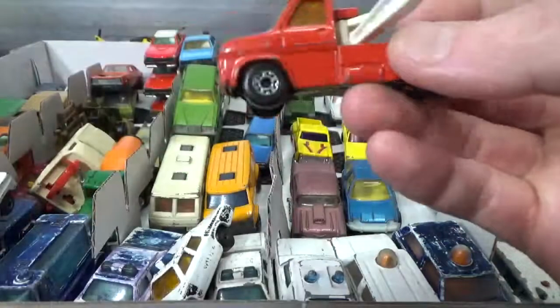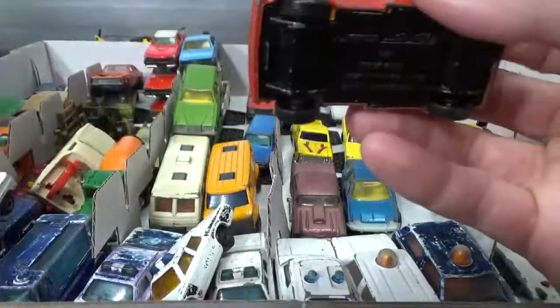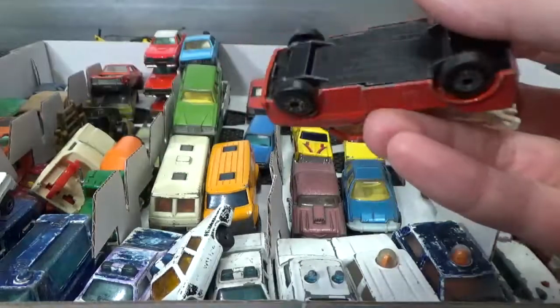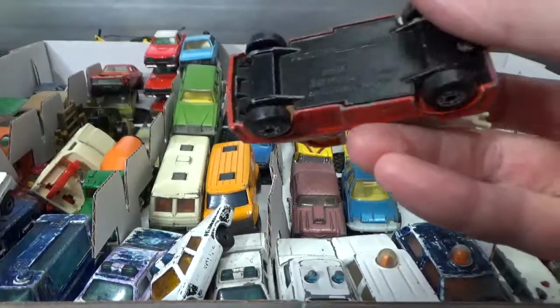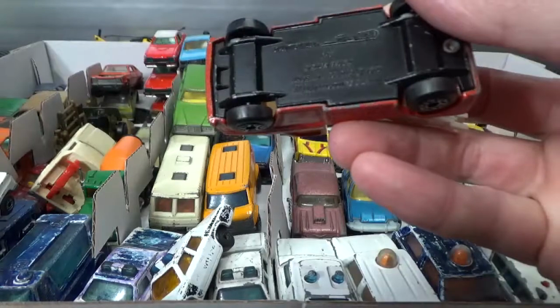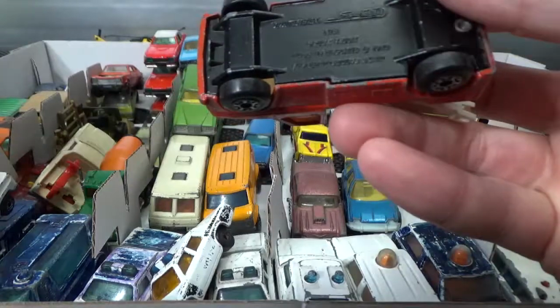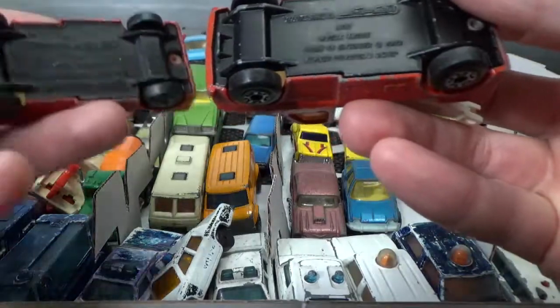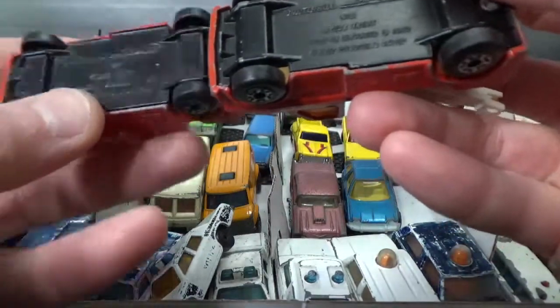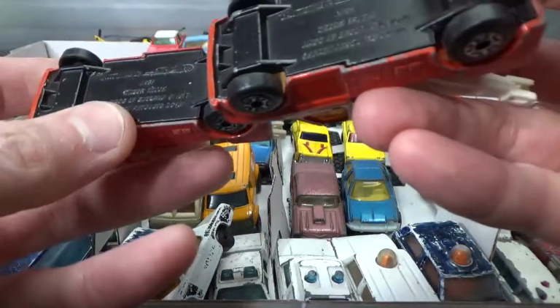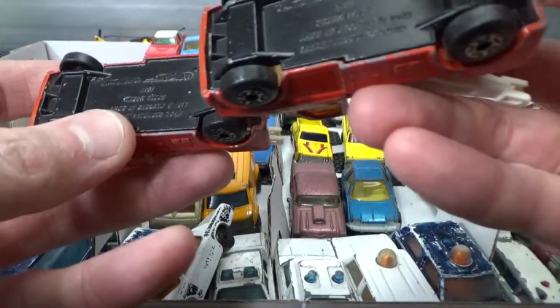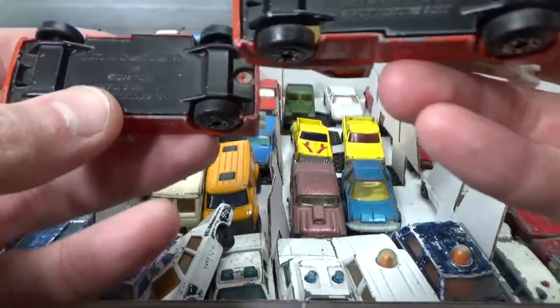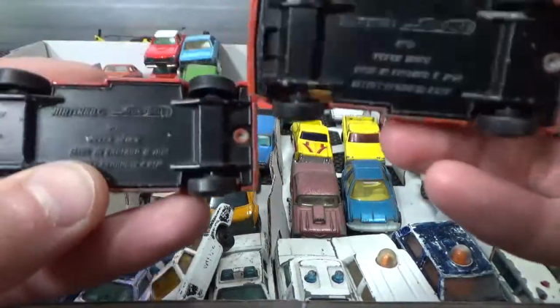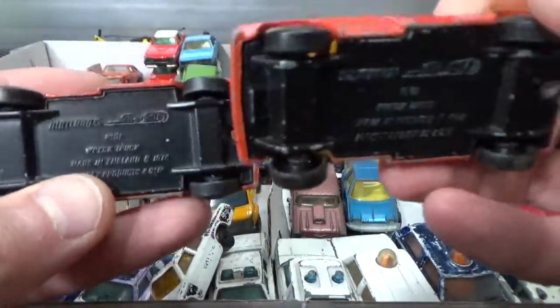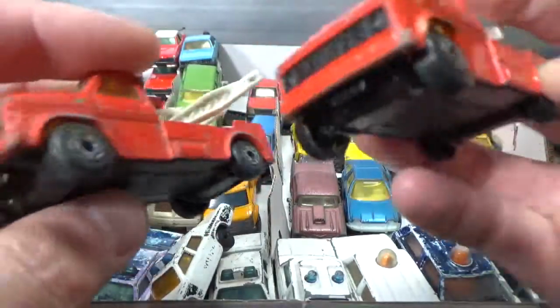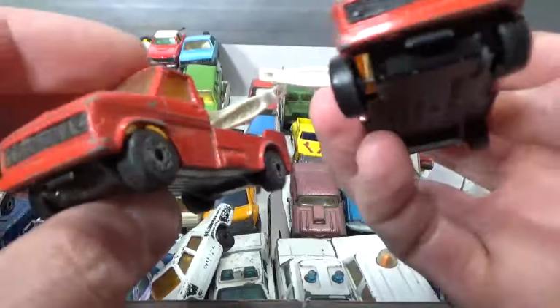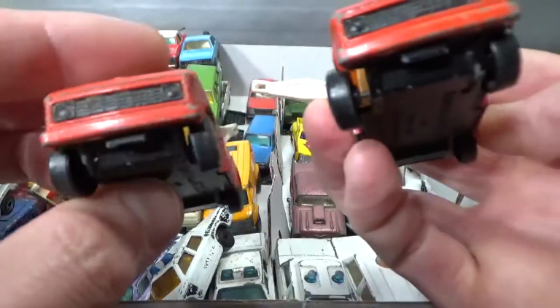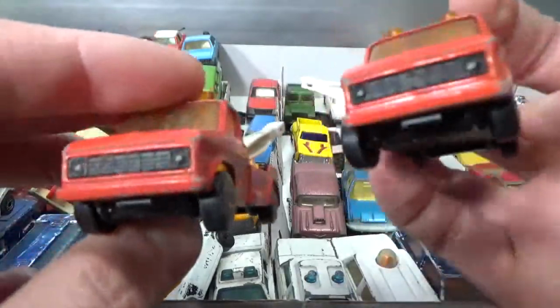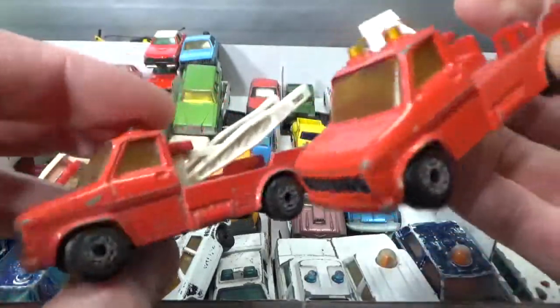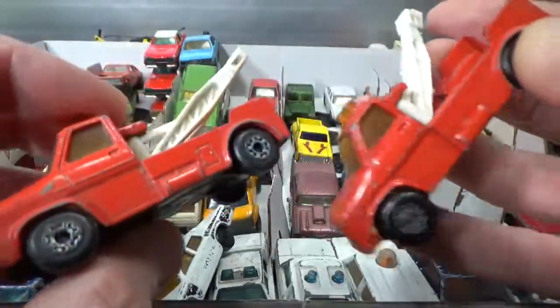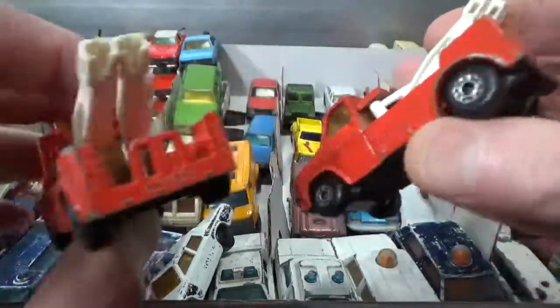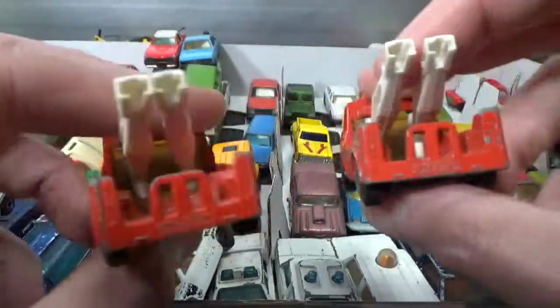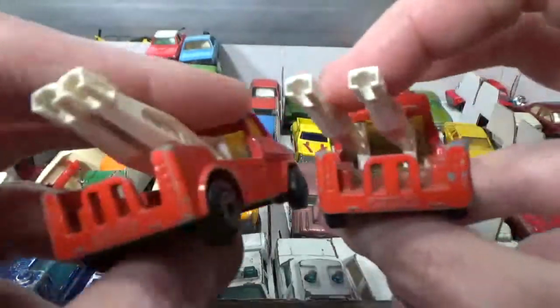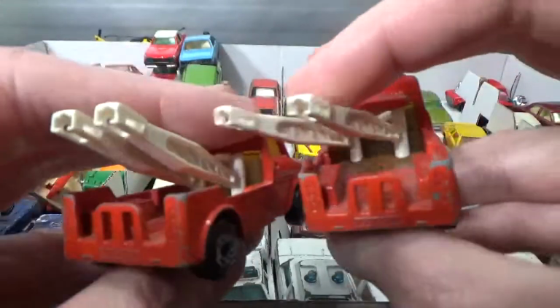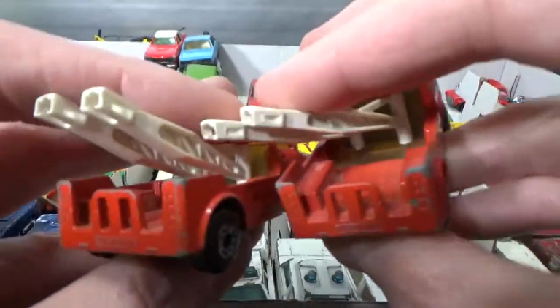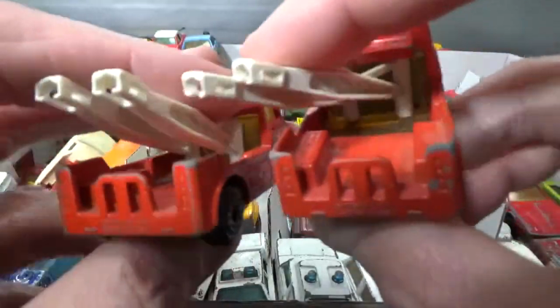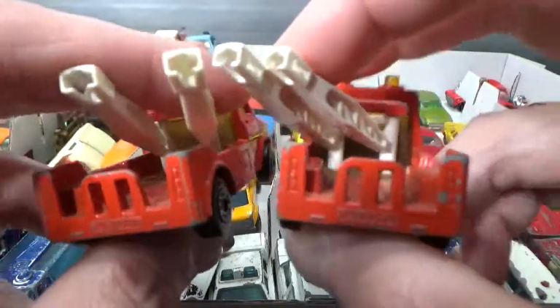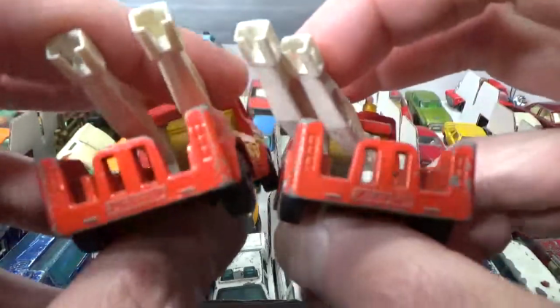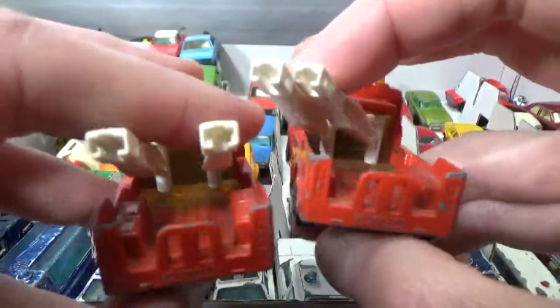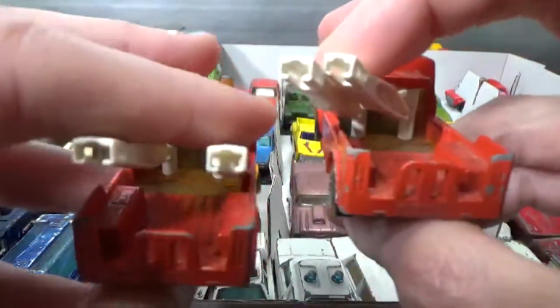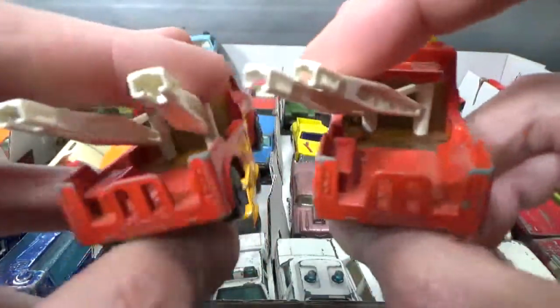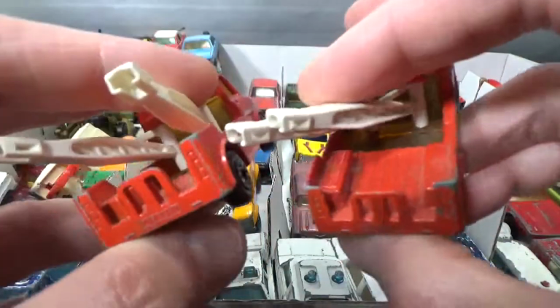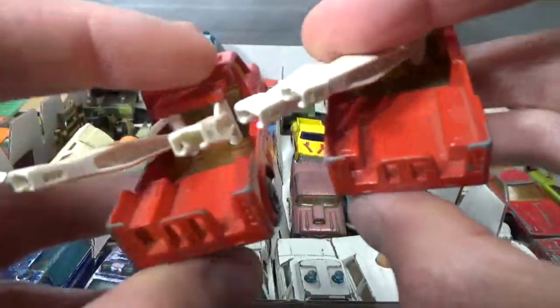And I've got two of these rack trucks, 78 copyright. These would probably have had some hooks in the back, but those are missing on both cars.